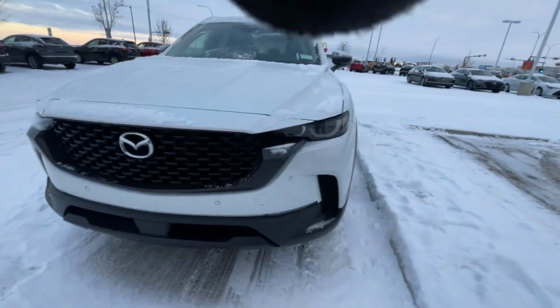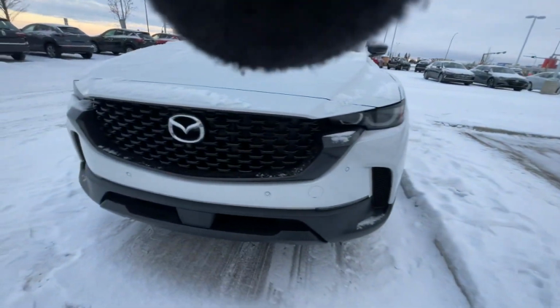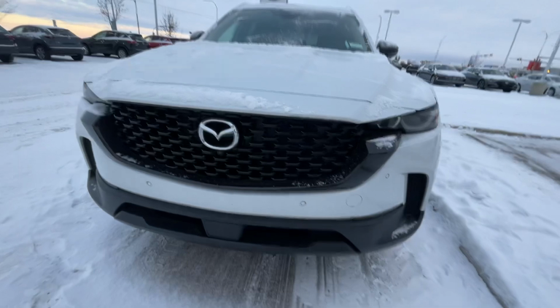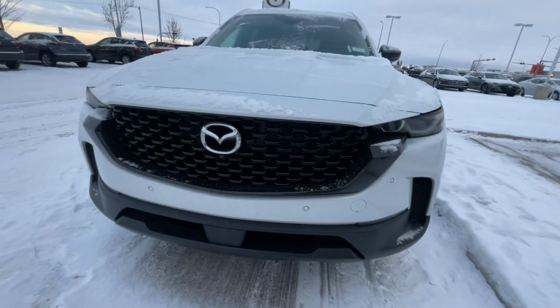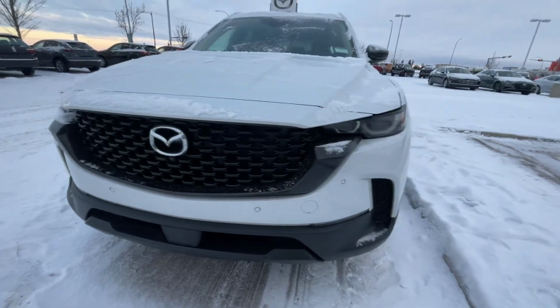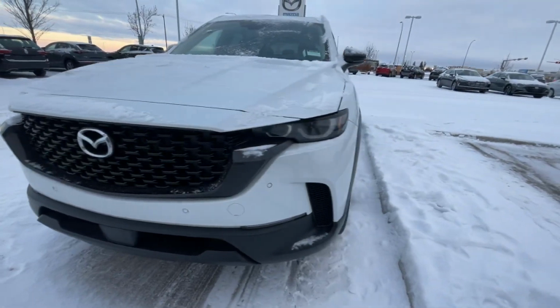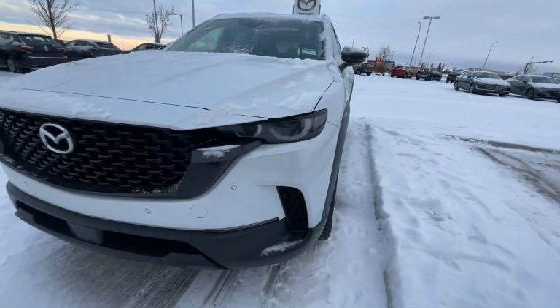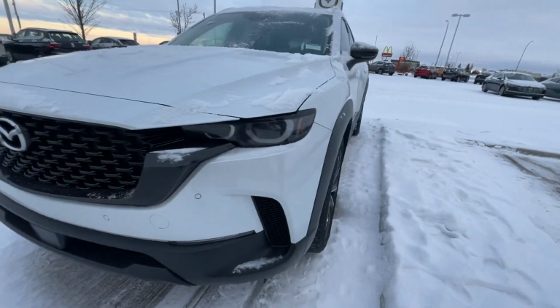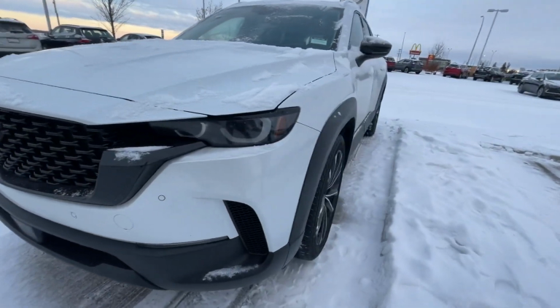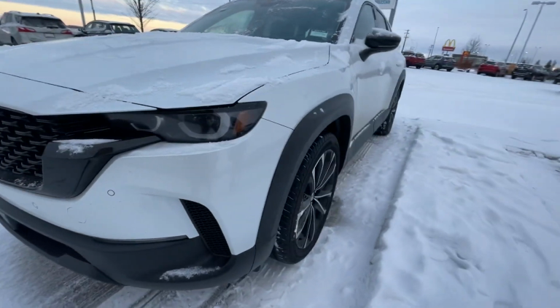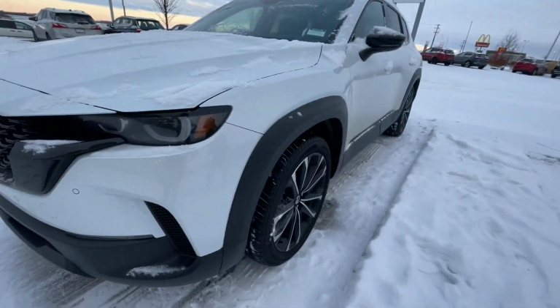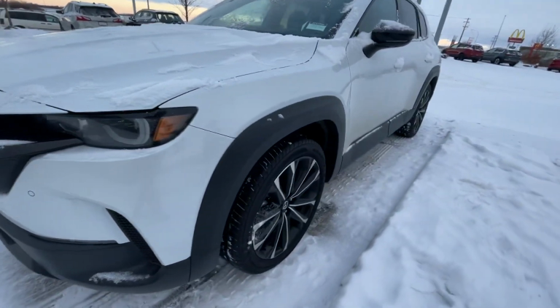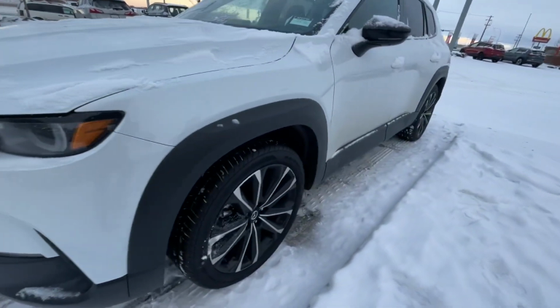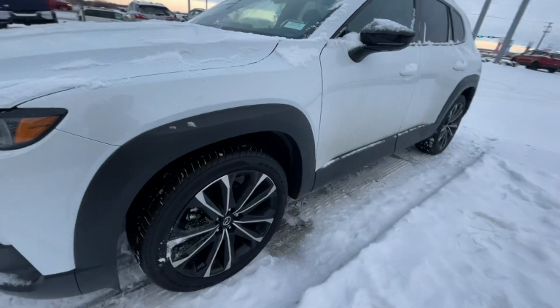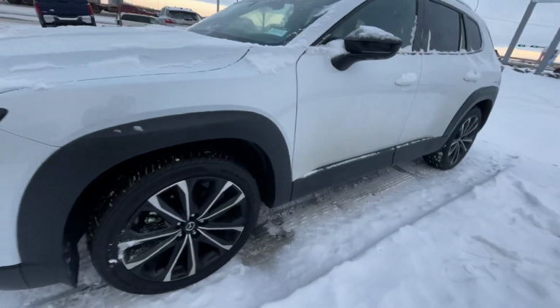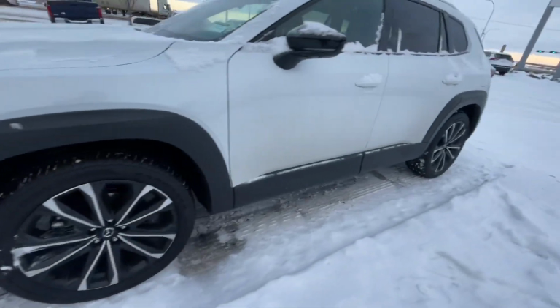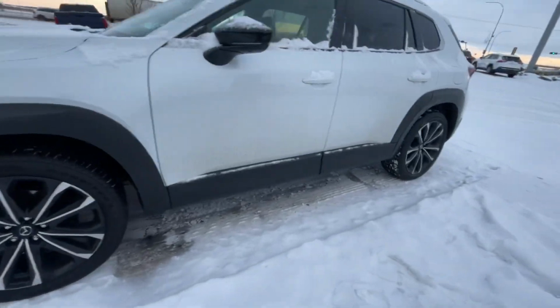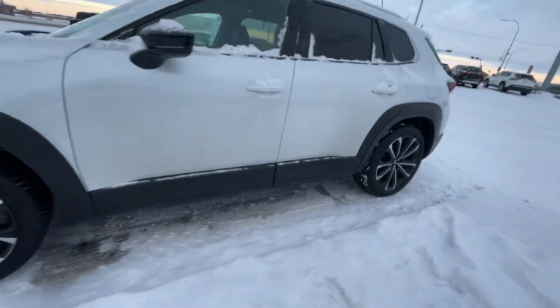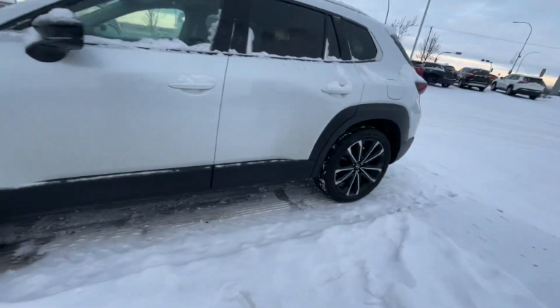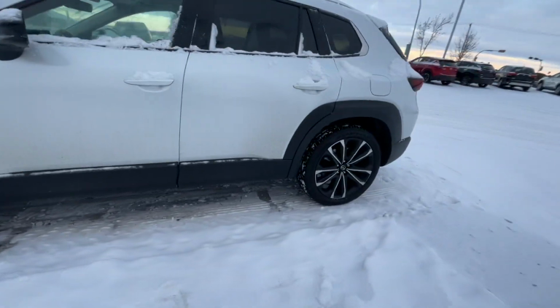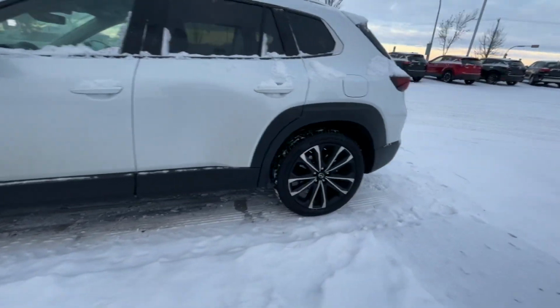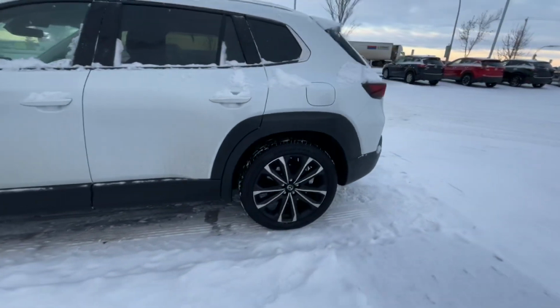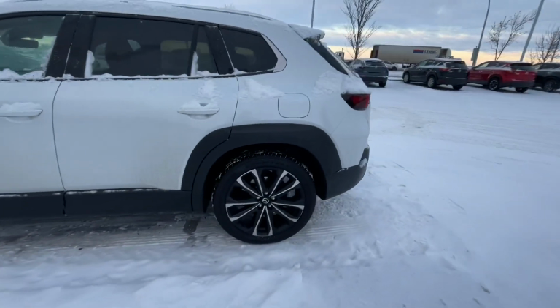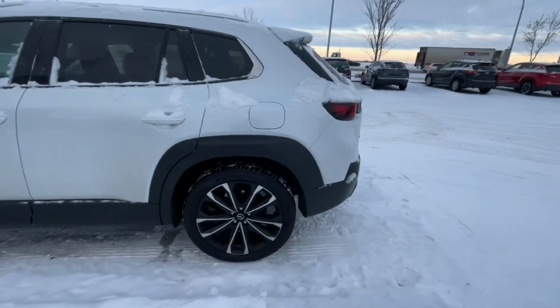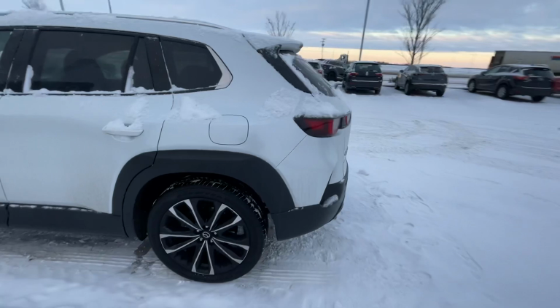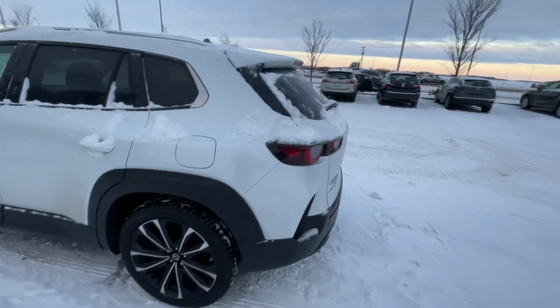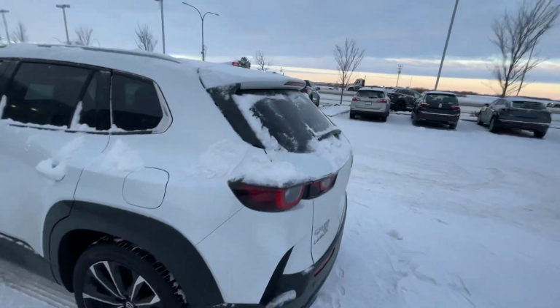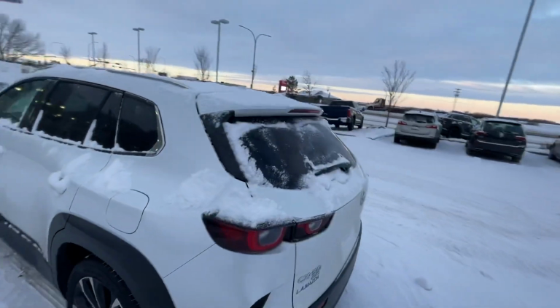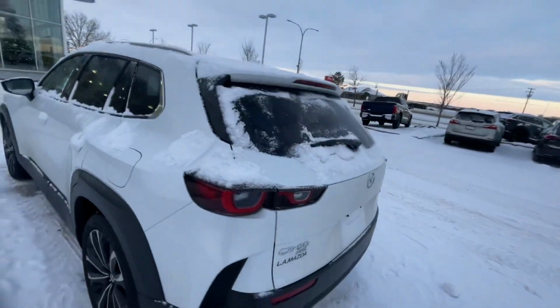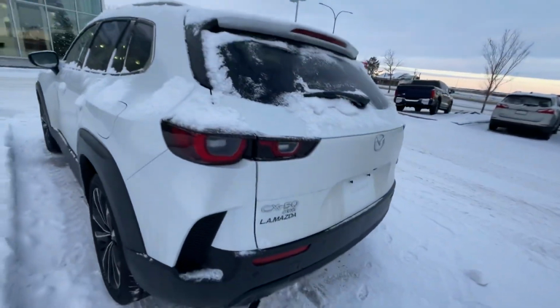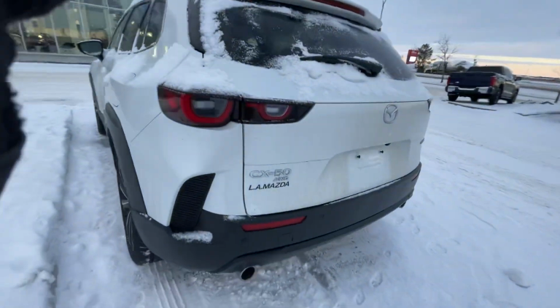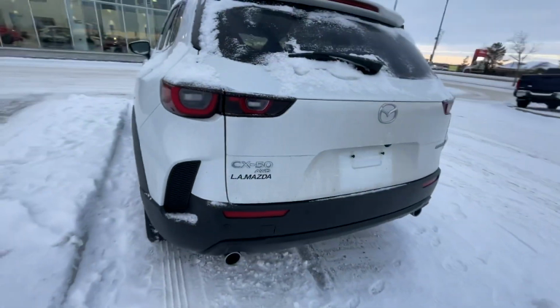This one here is the GT, of course, in the Windshield Pearl color. I just want to give you a quick look at the exterior of the car — nothing about features or anything like that — just take a little bit of time to appreciate how nice the car looks from the outside.